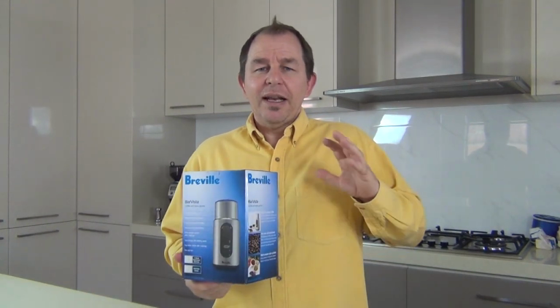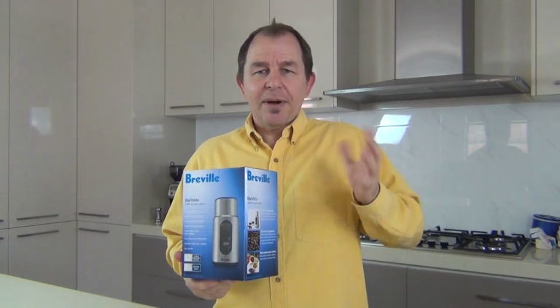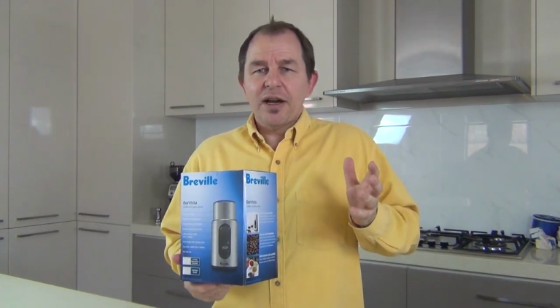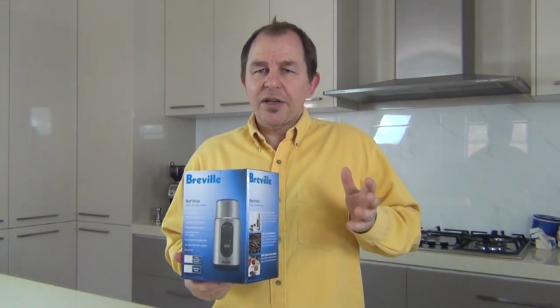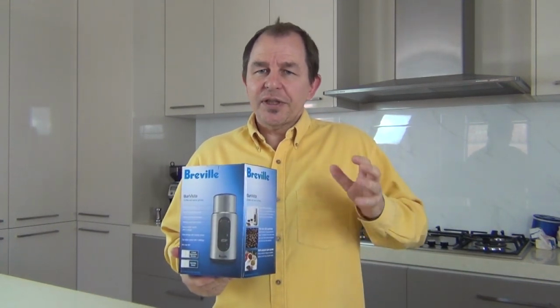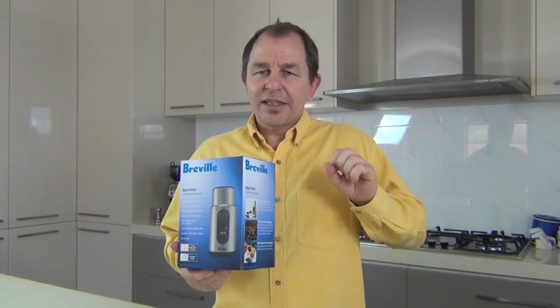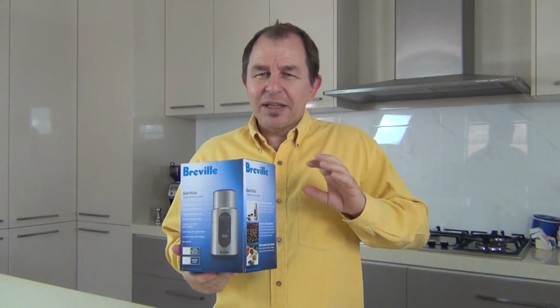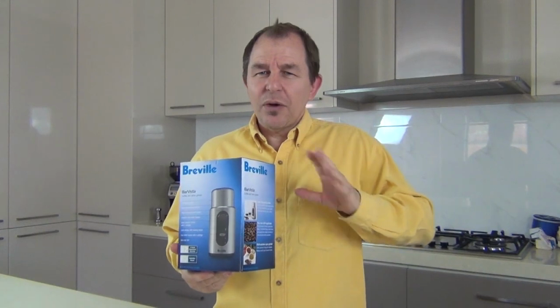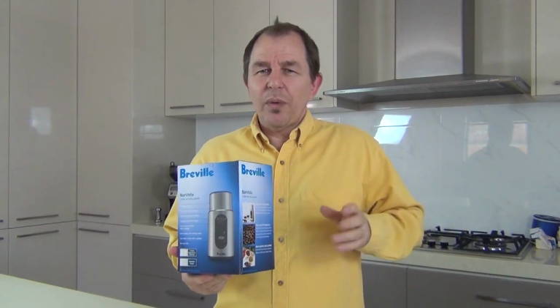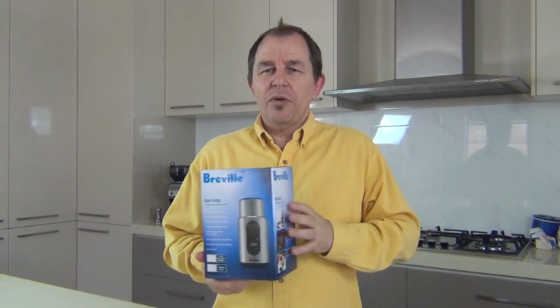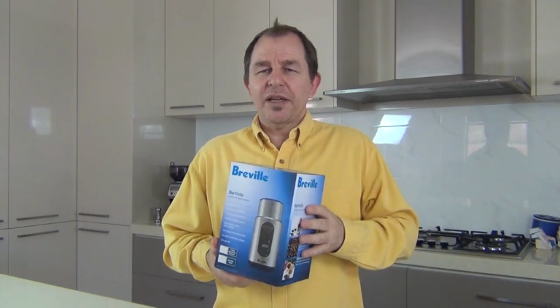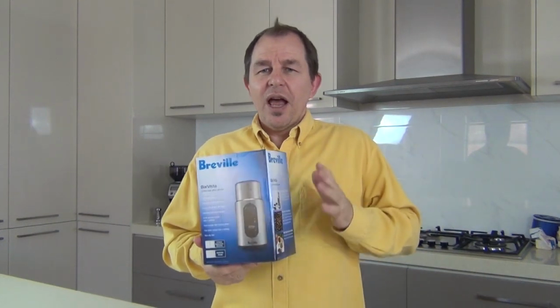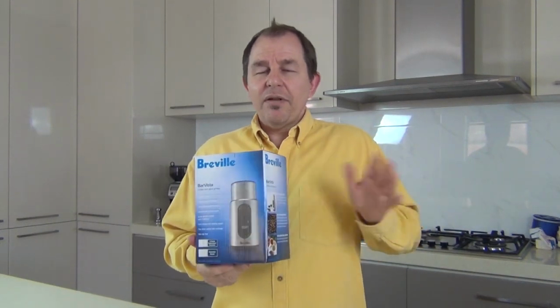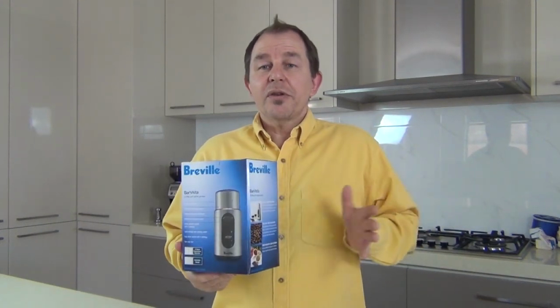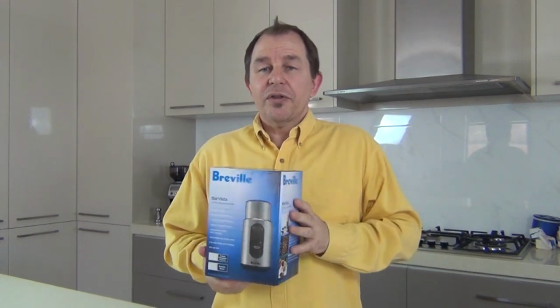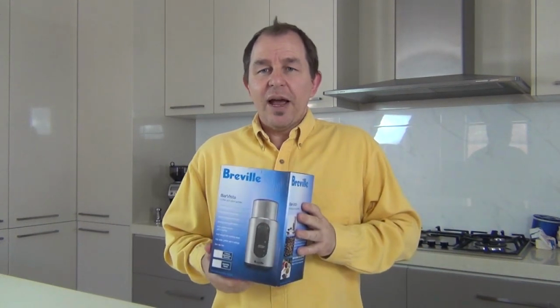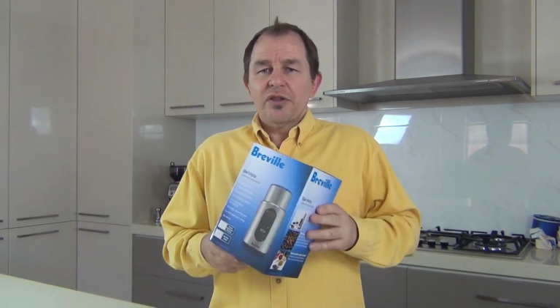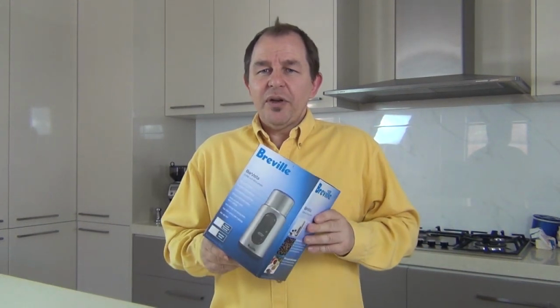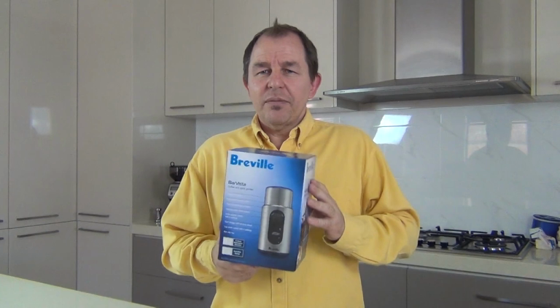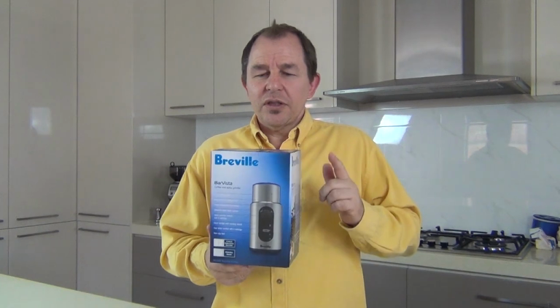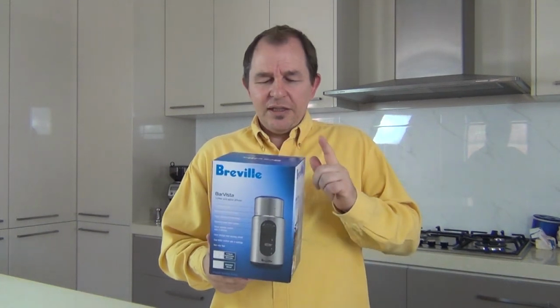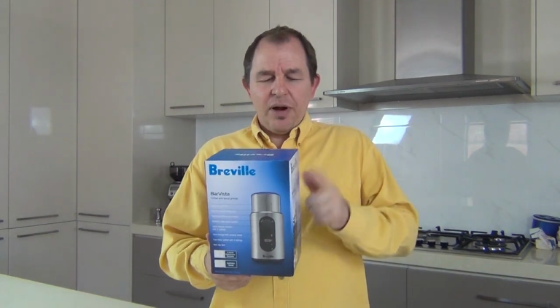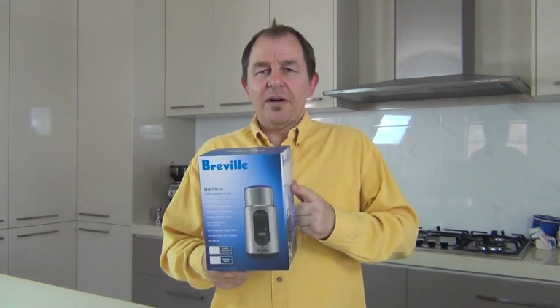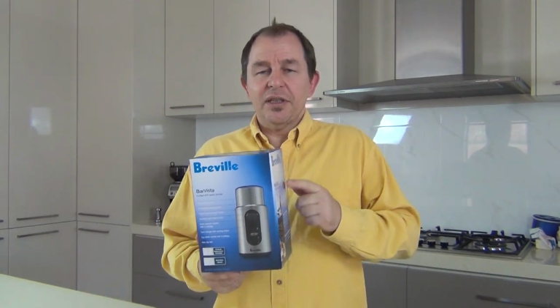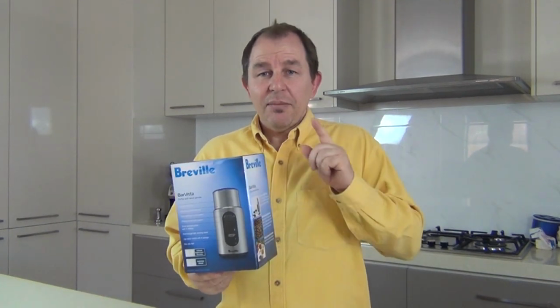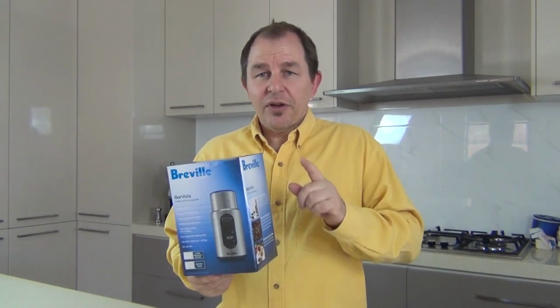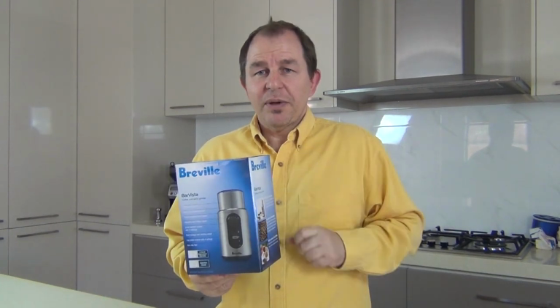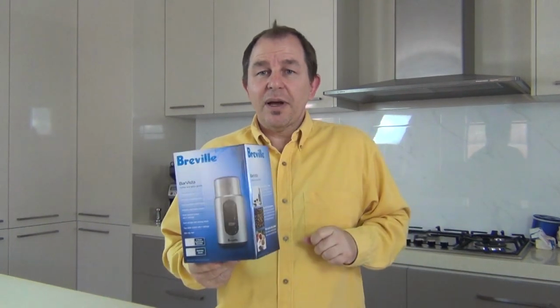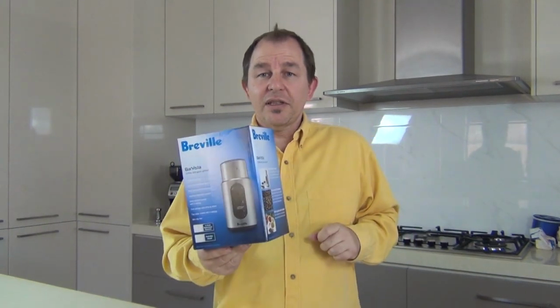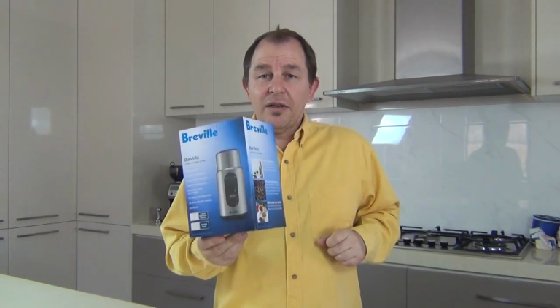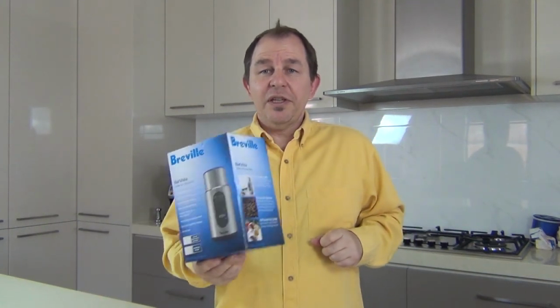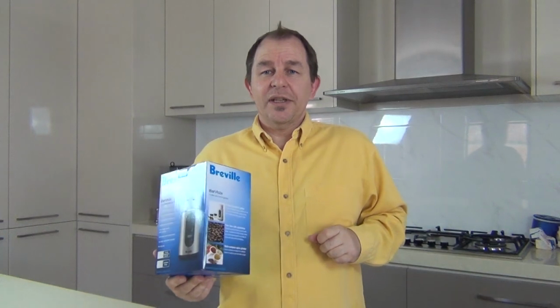My little spice grinder — some spices don't work well in a mortar and pestle — gave up the ghost a month or so back, so I've been looking at different models and this is the Breville Bar Vista. Let me show you what's special about this that made me choose it.